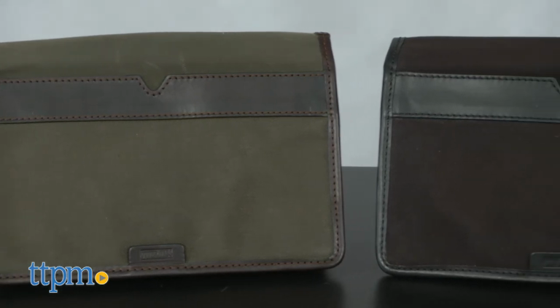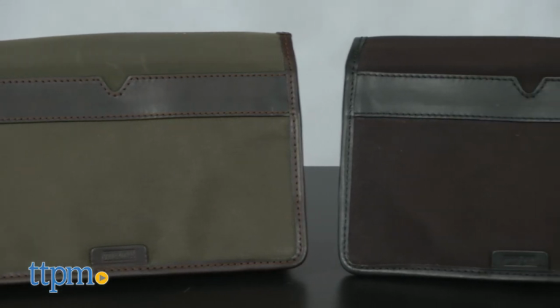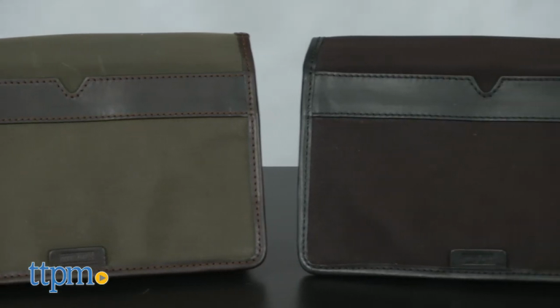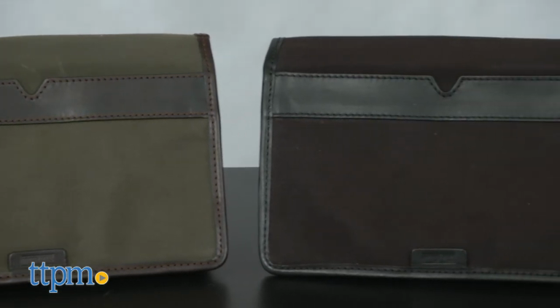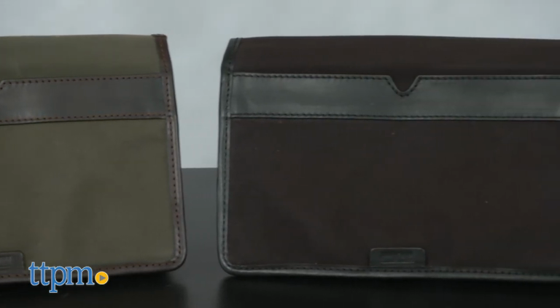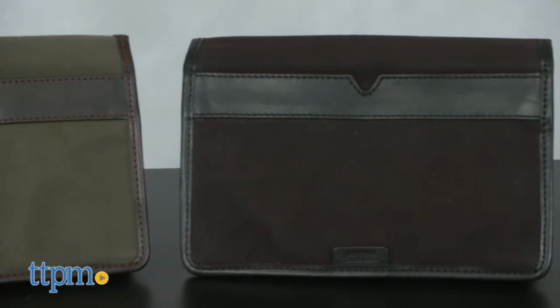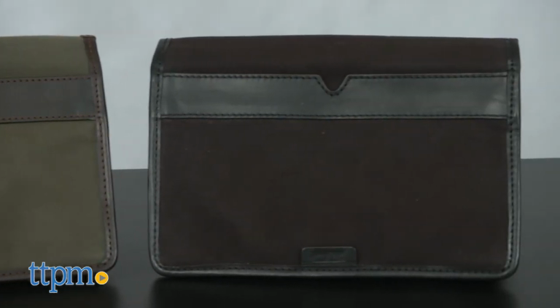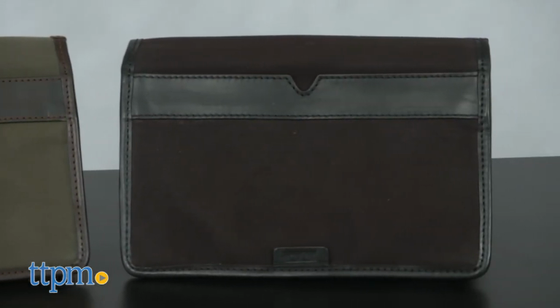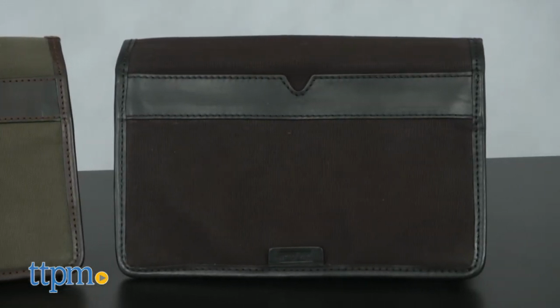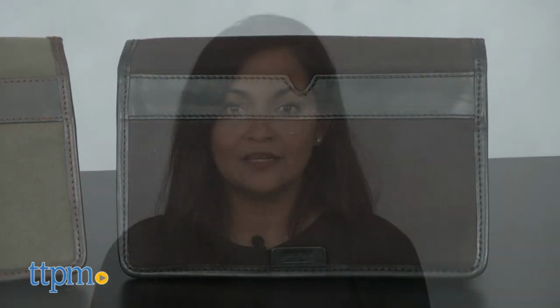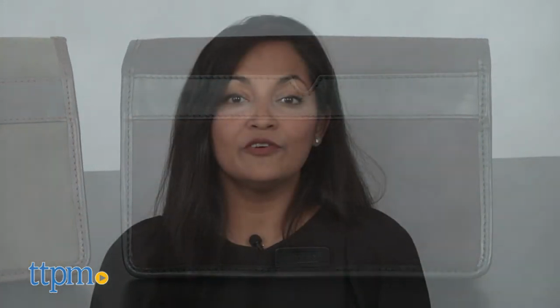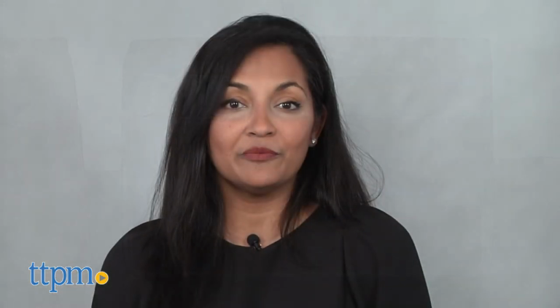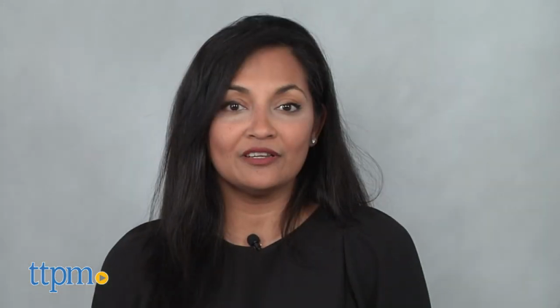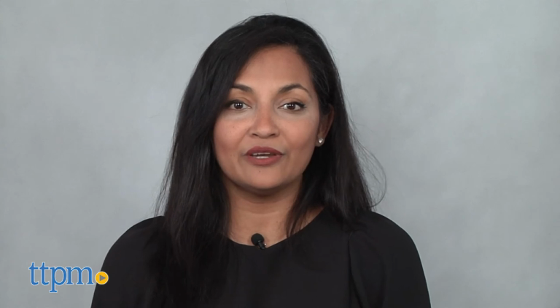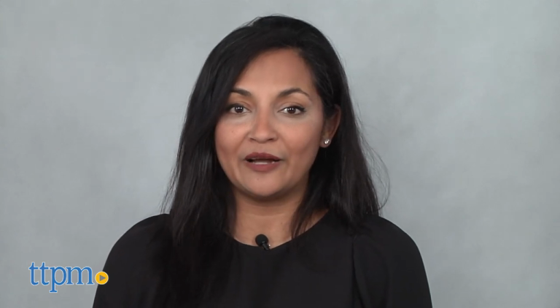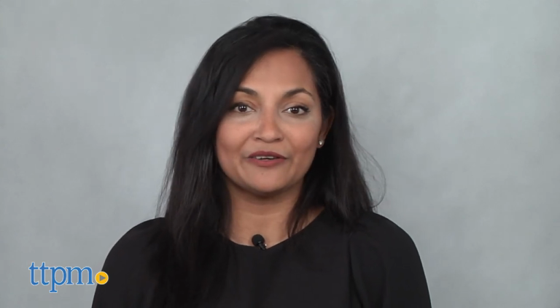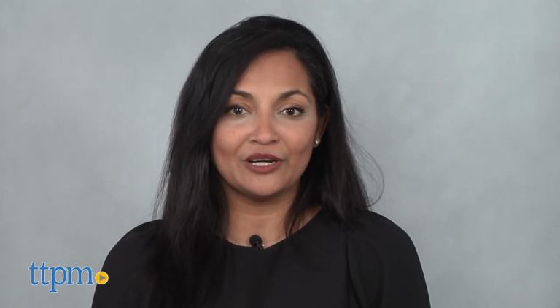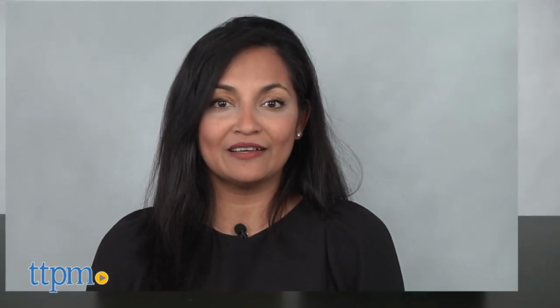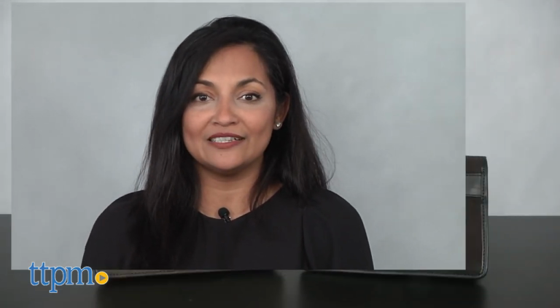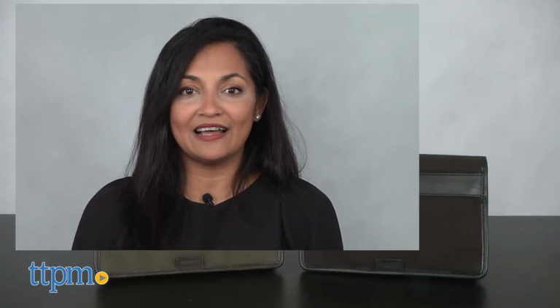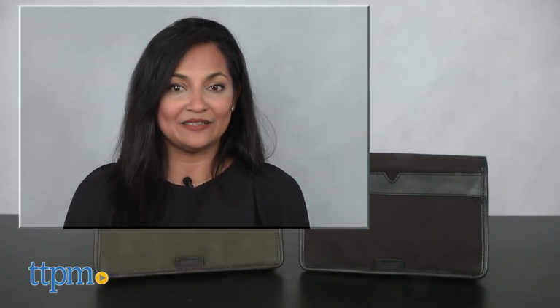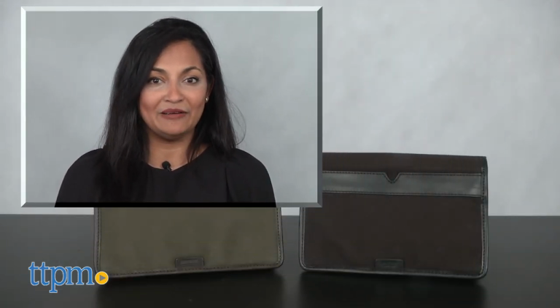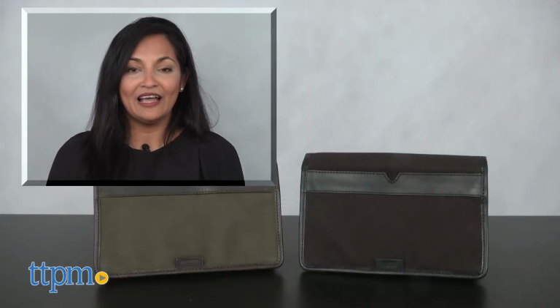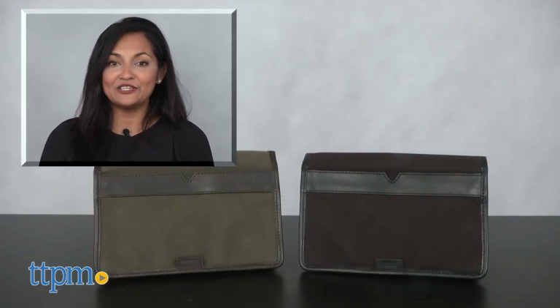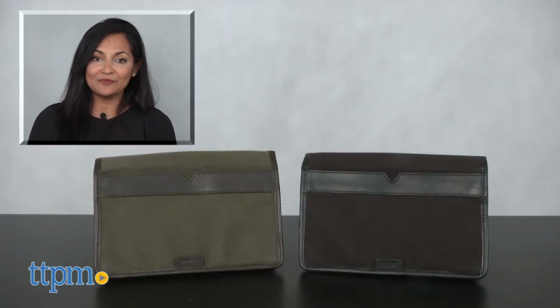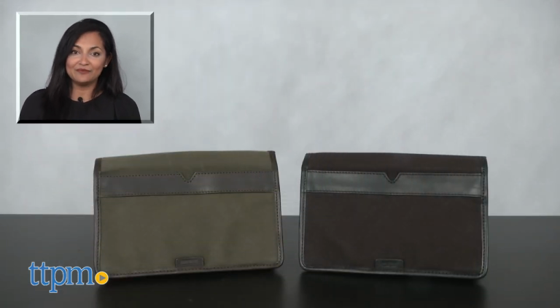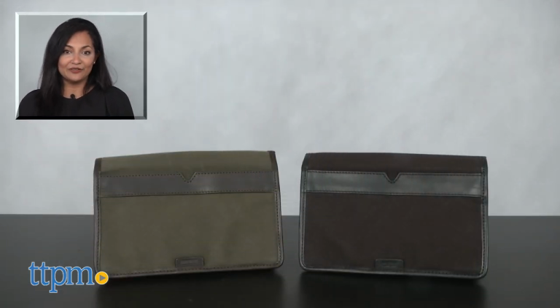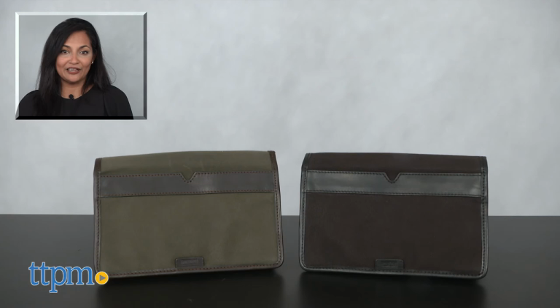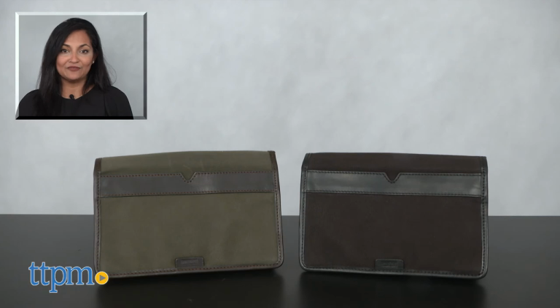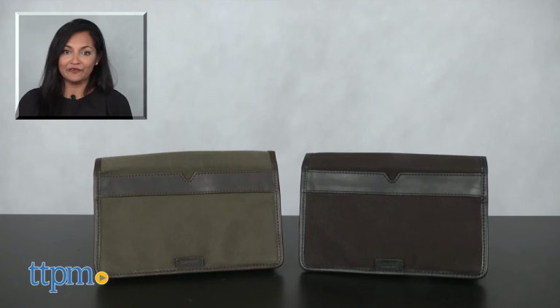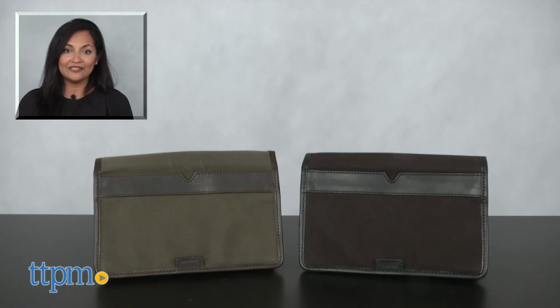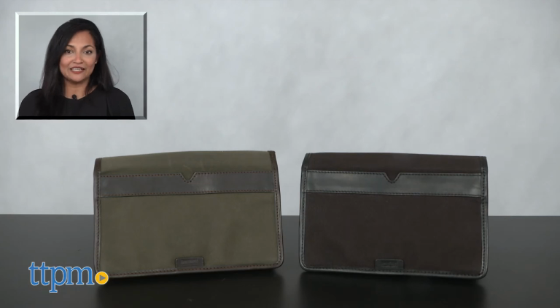The travel case is made by Otterpass. For more information, including where to buy and current pricing, come find us at TTPM, and make sure to subscribe to our YouTube channel for more reviews every day.